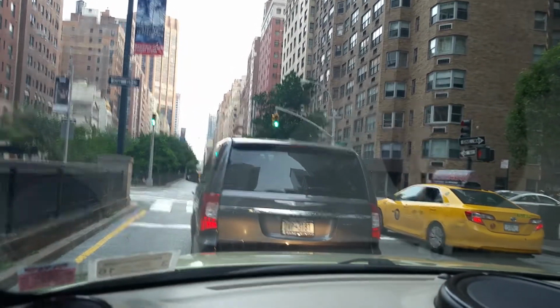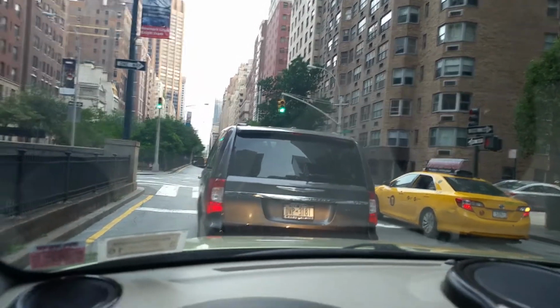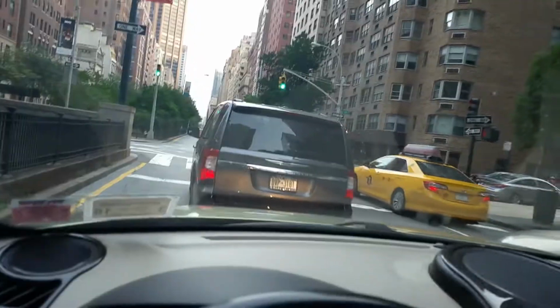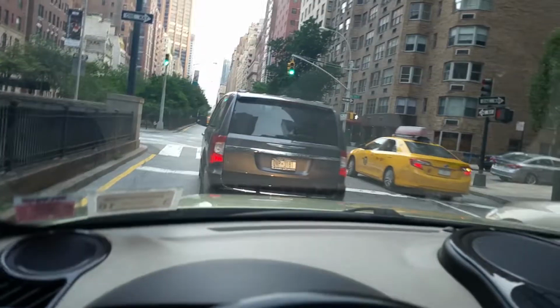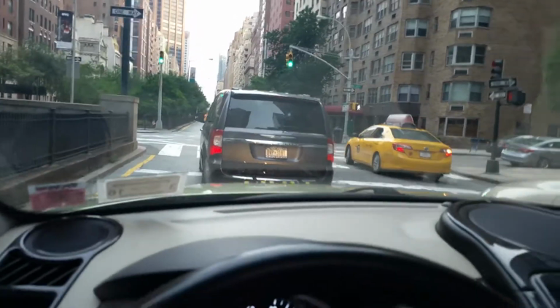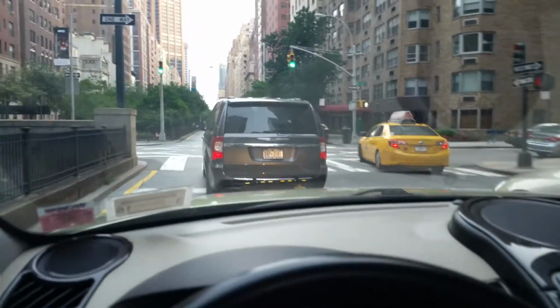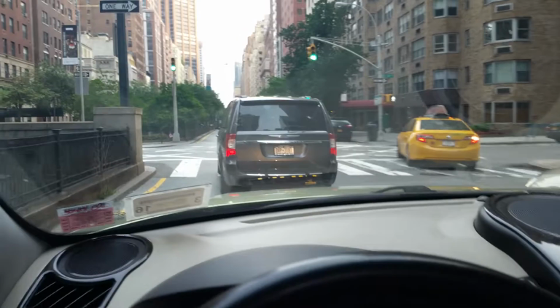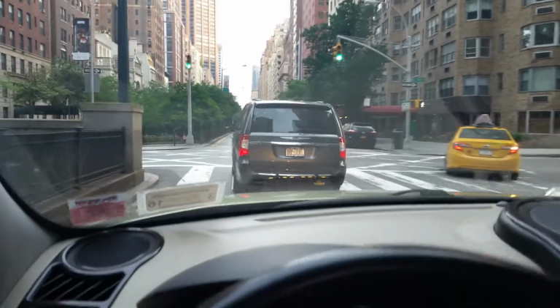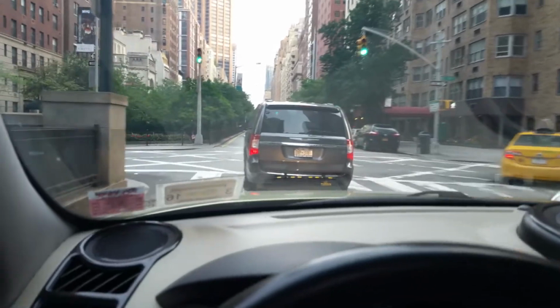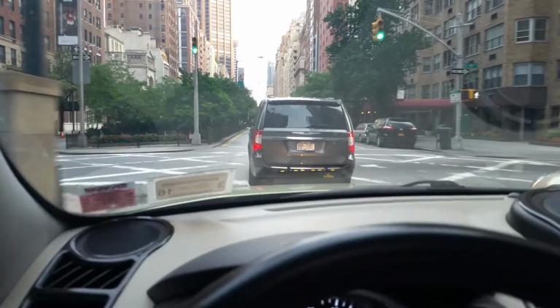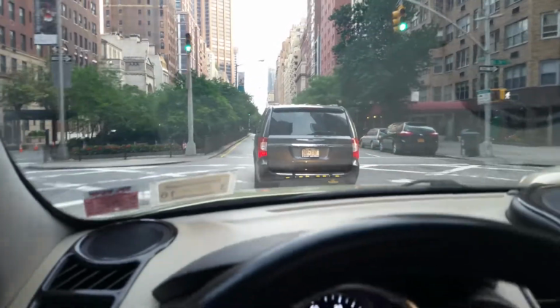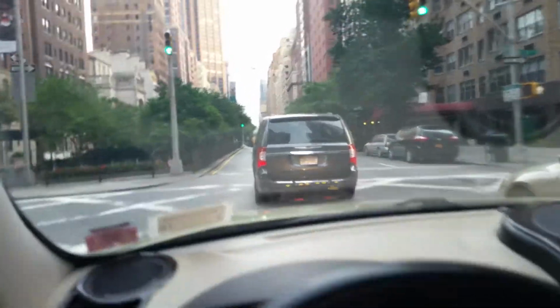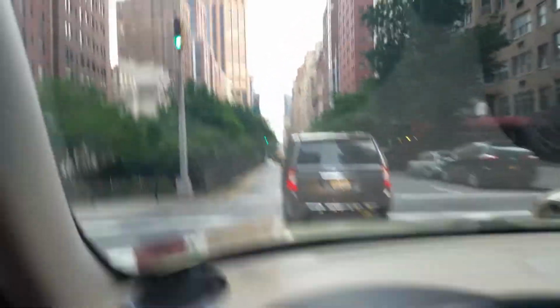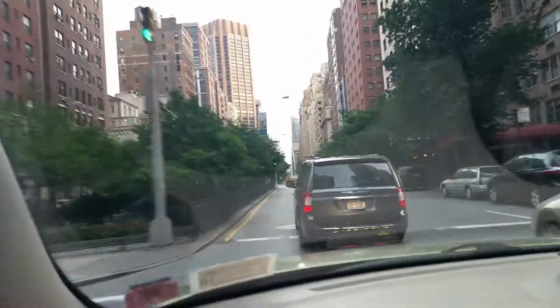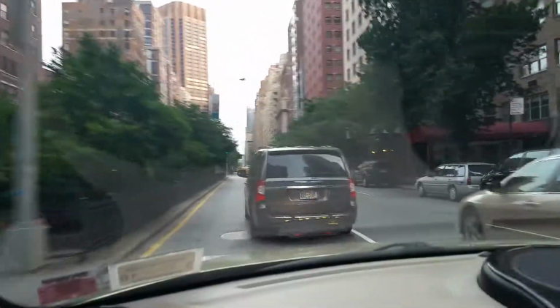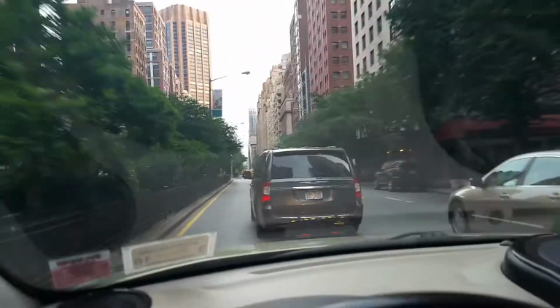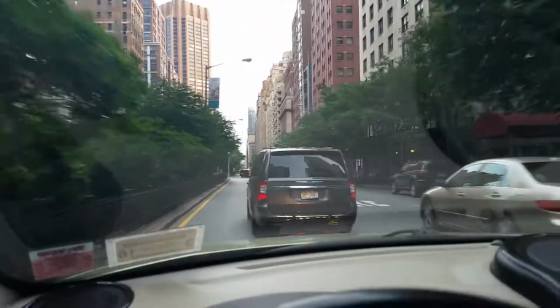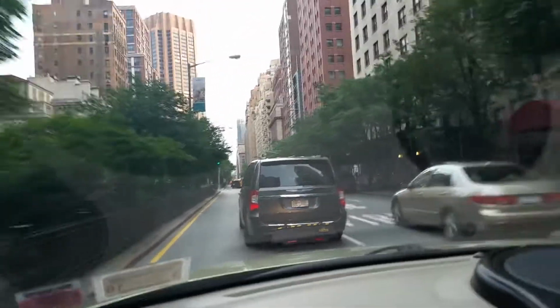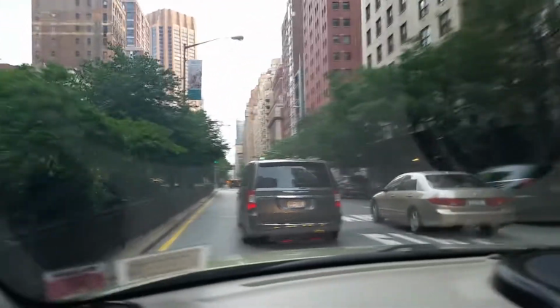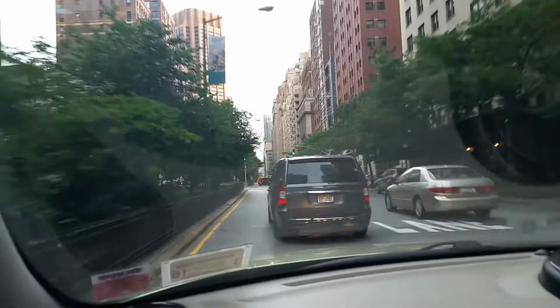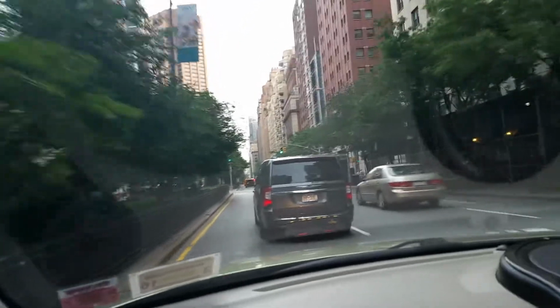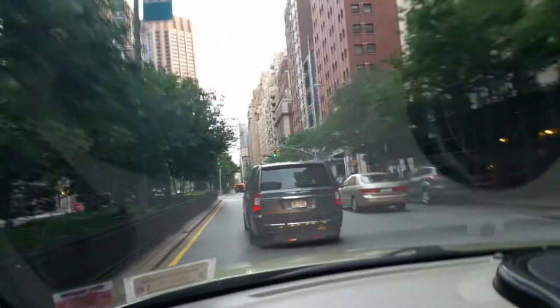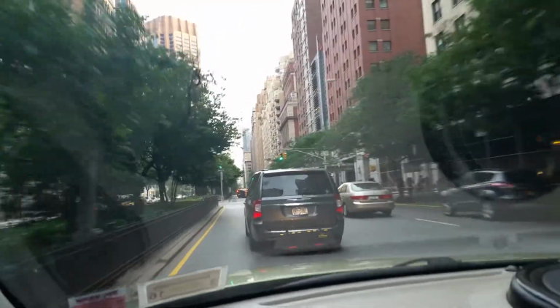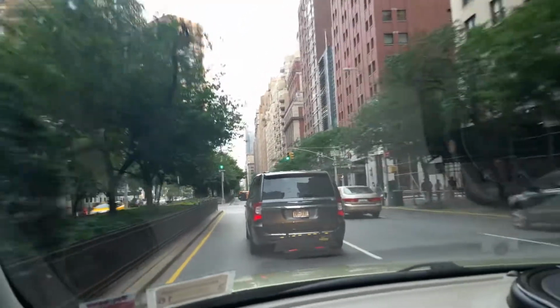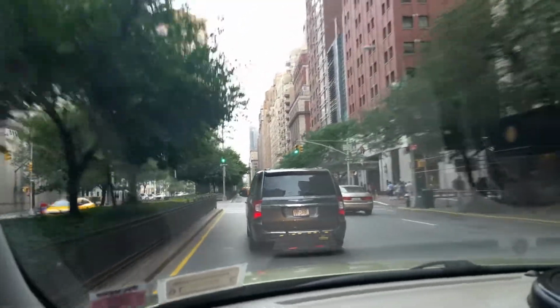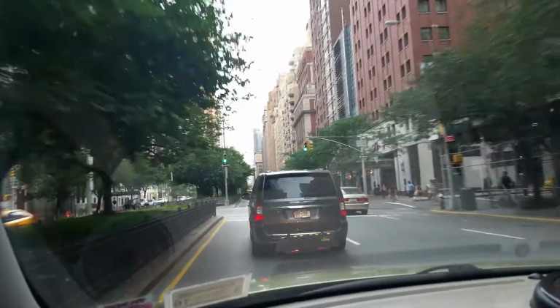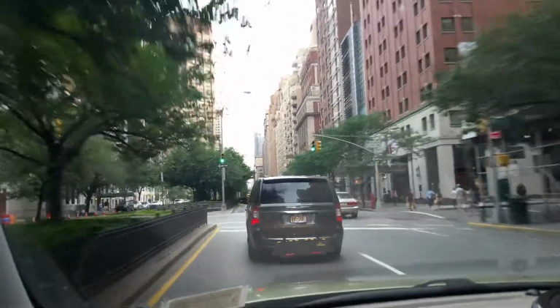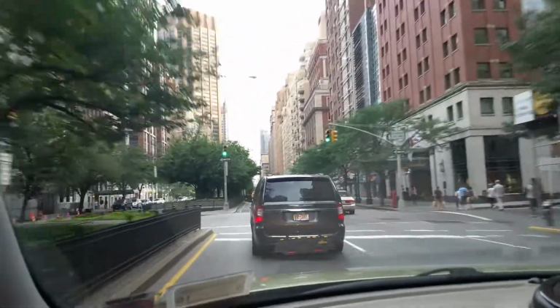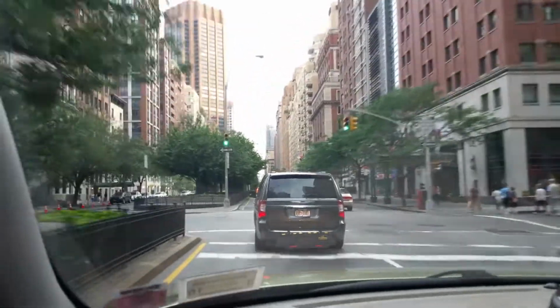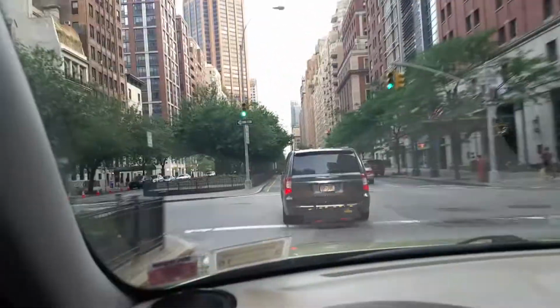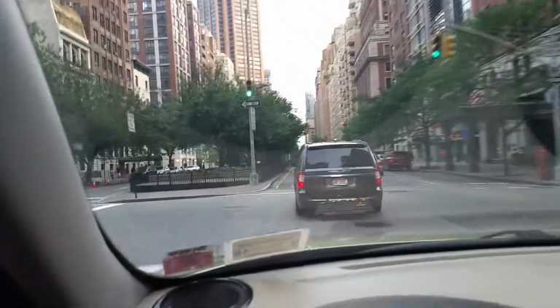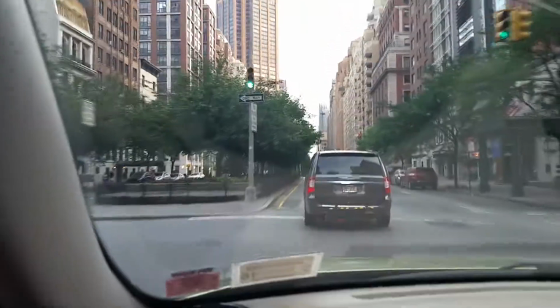I can only film these type of videos on a Sunday in the city — forget it, drive here on a Monday, Tuesday, or any day of the week and you'd rather just park your car and walk. You go faster on foot.